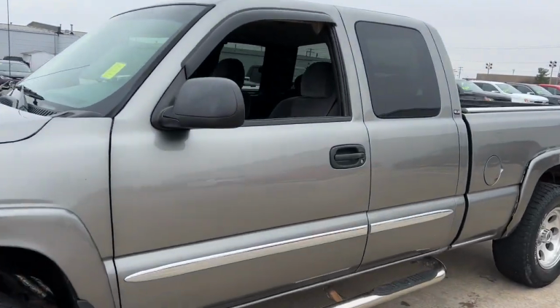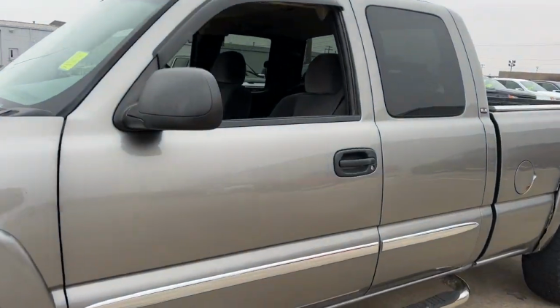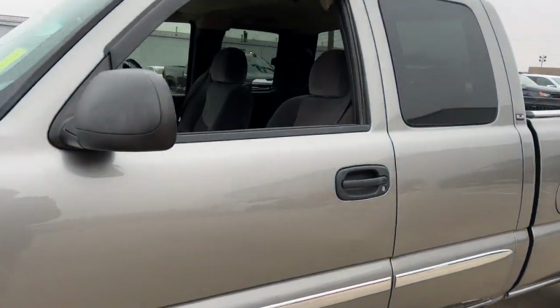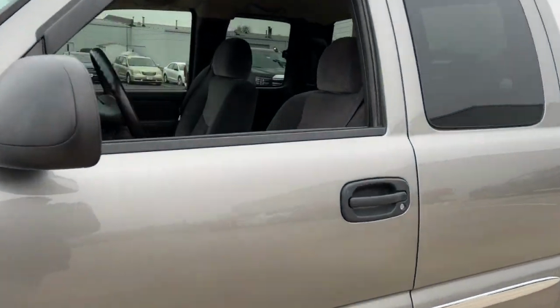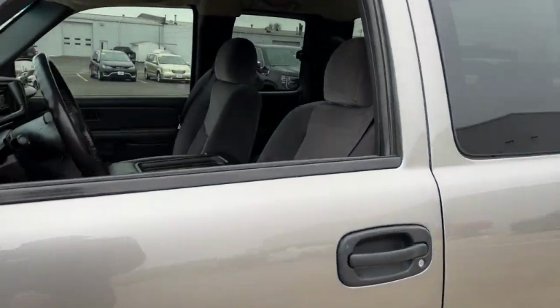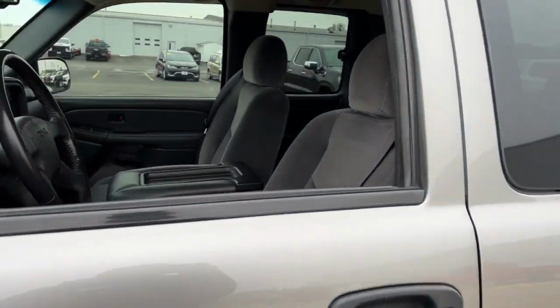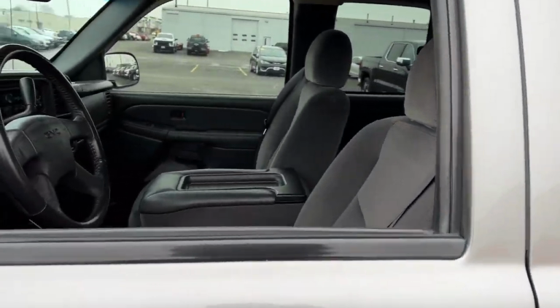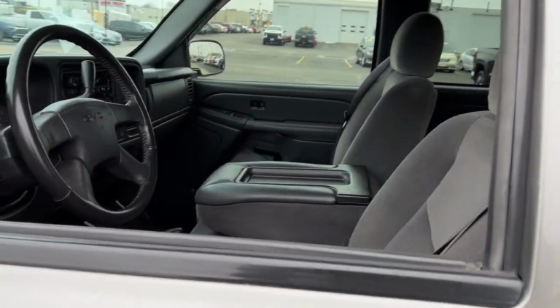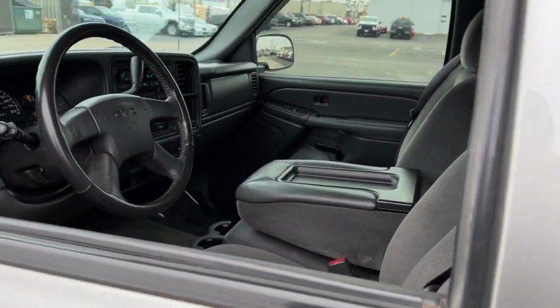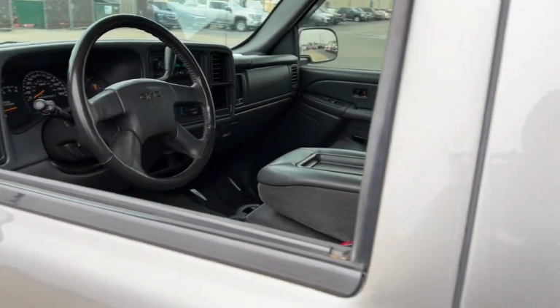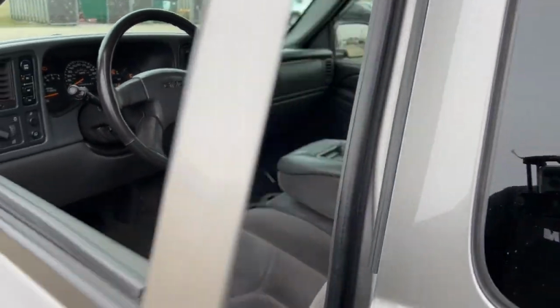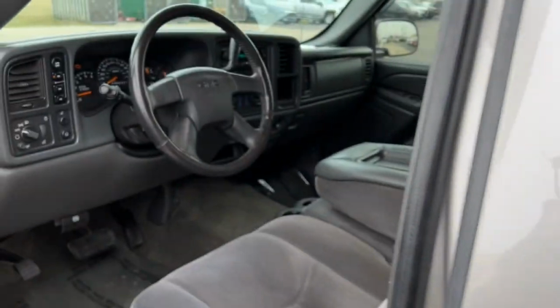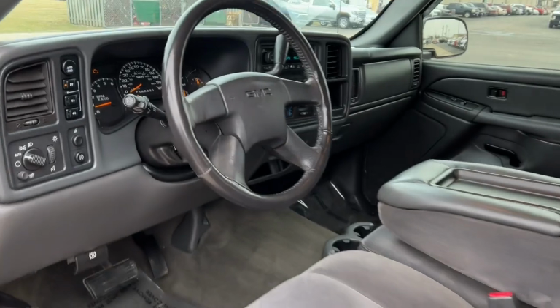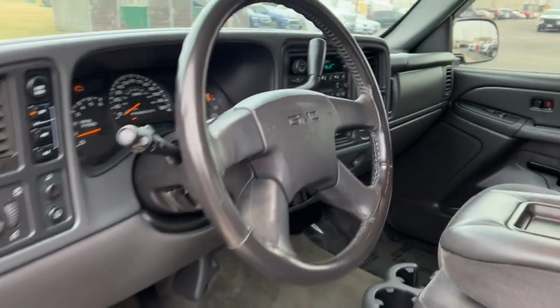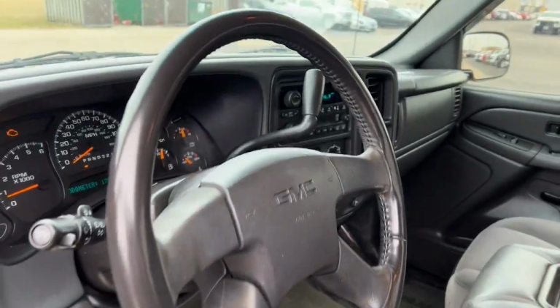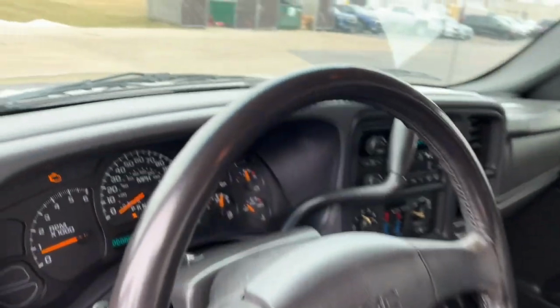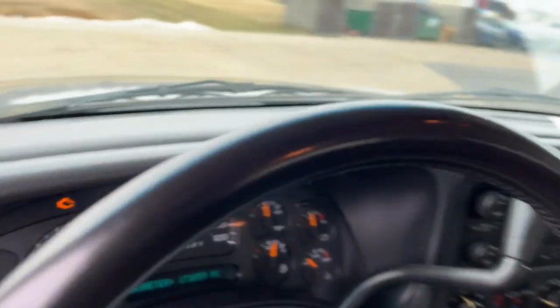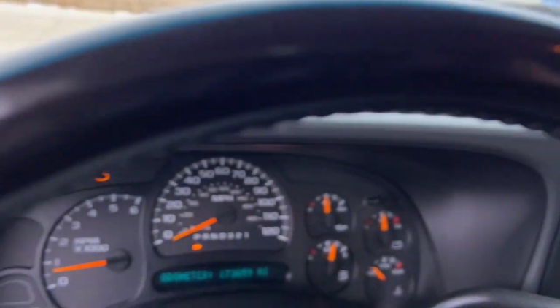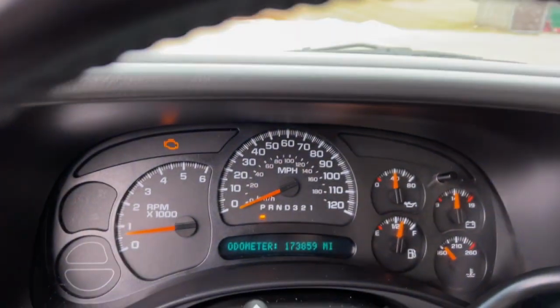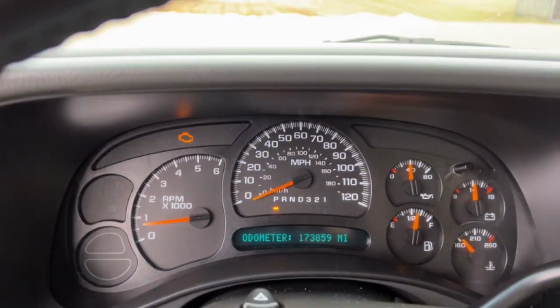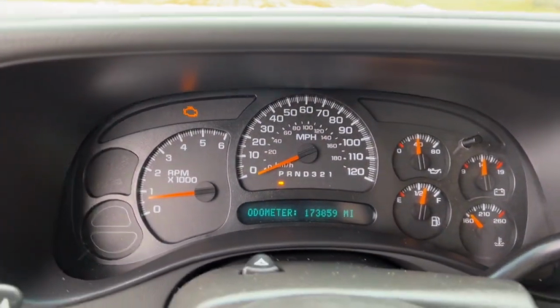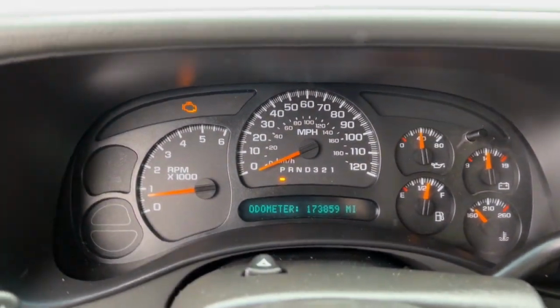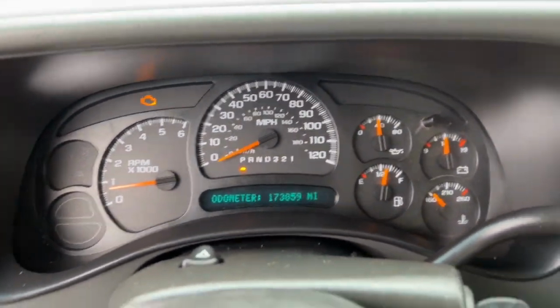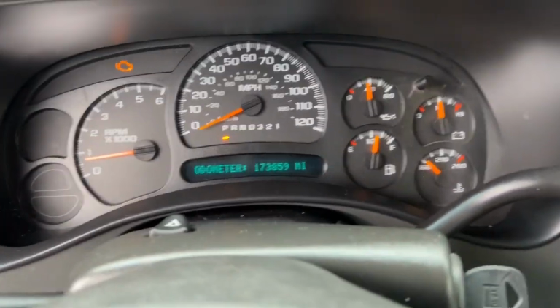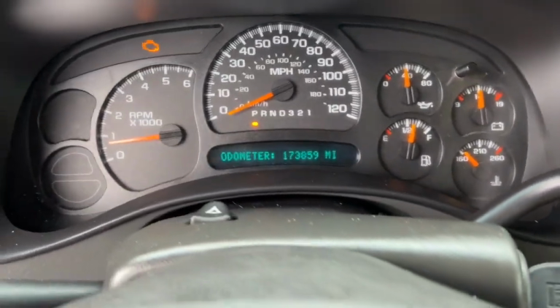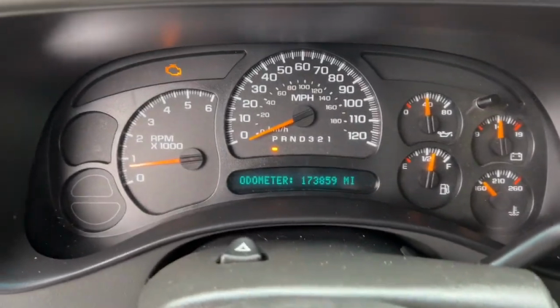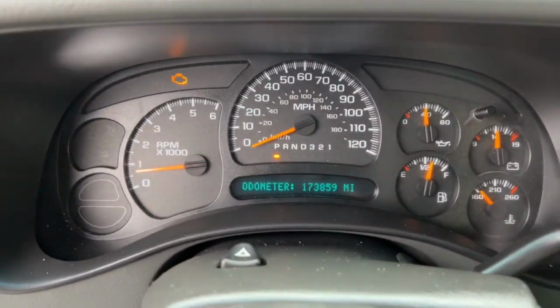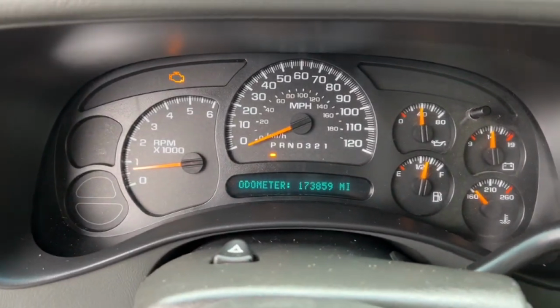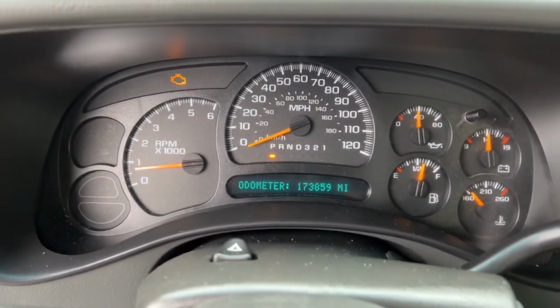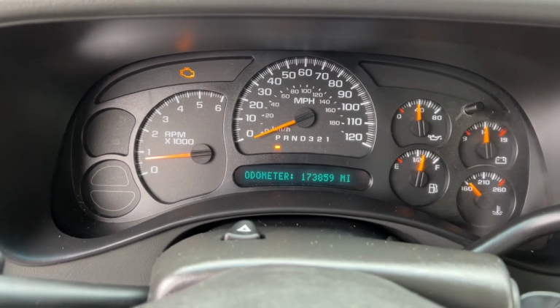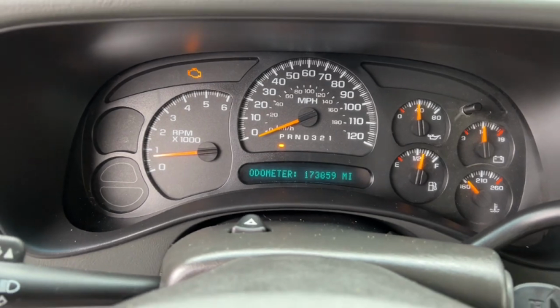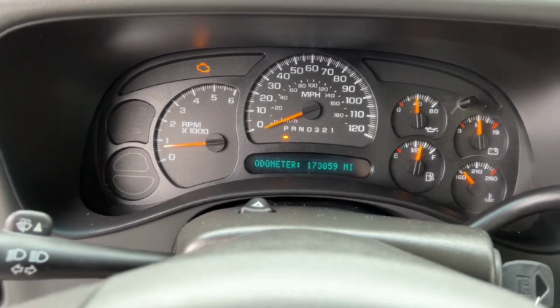From its impressive towing and hauling capacity to its quiet, spacious cabin and tech-saving connectivity, this is the truck built for today's lifestyle.